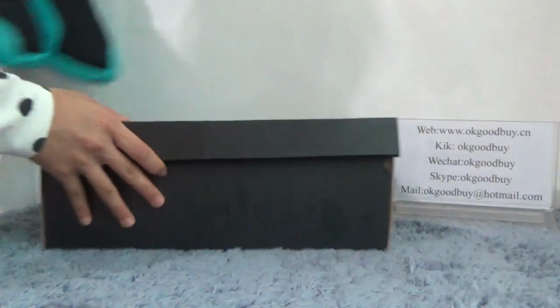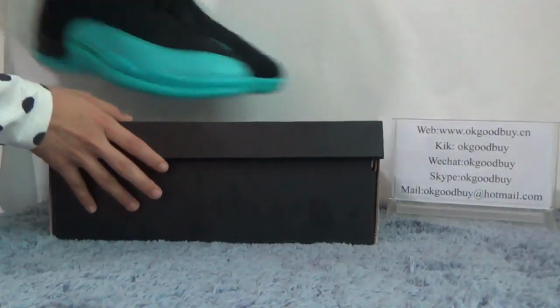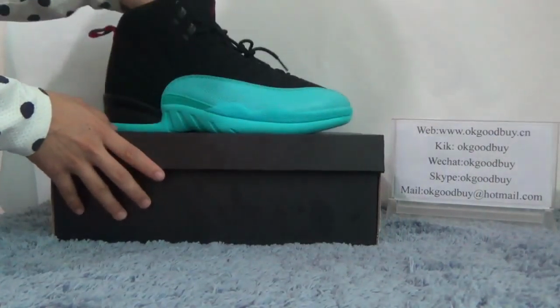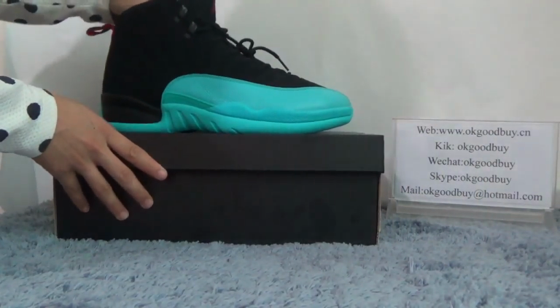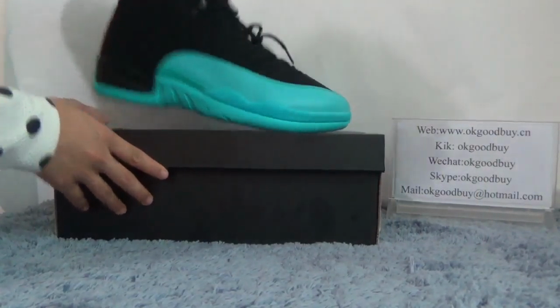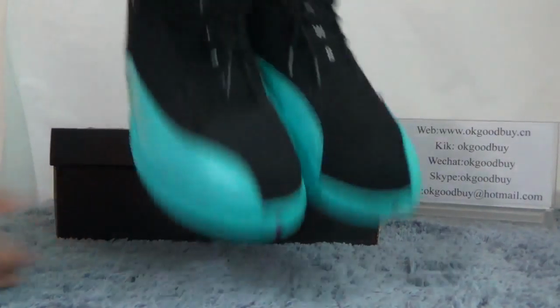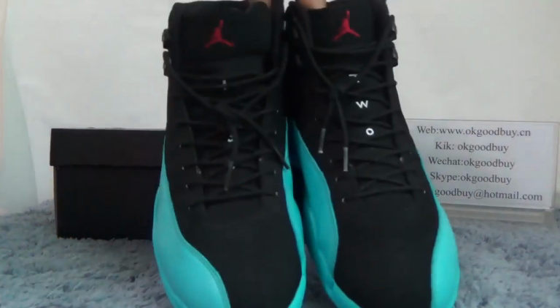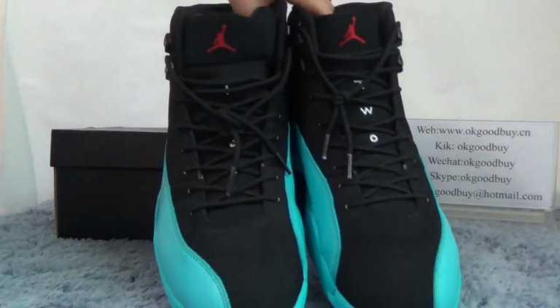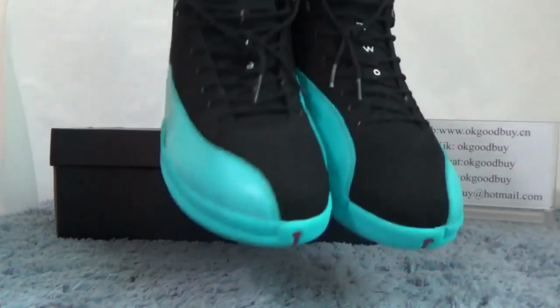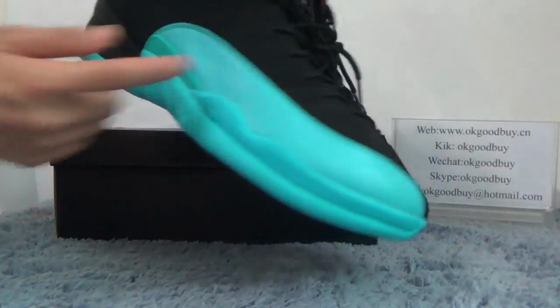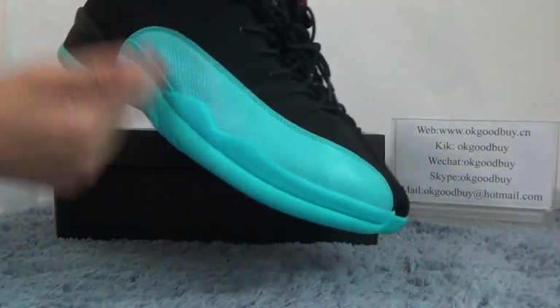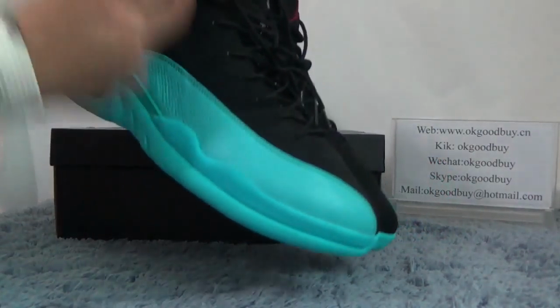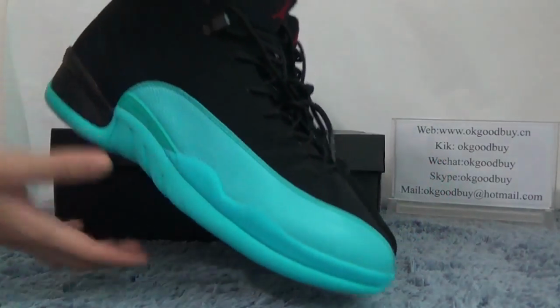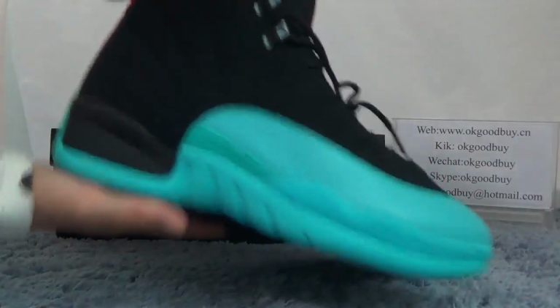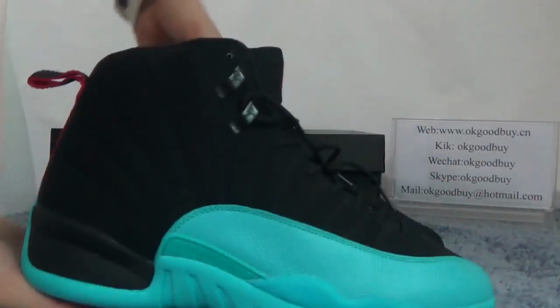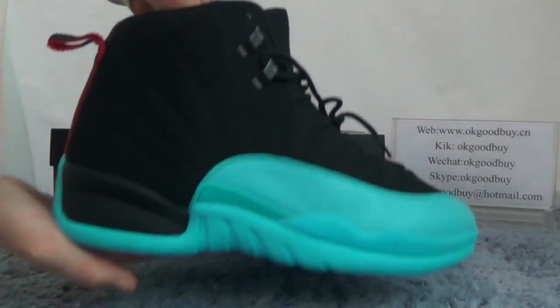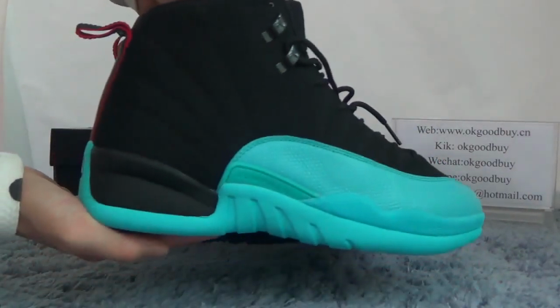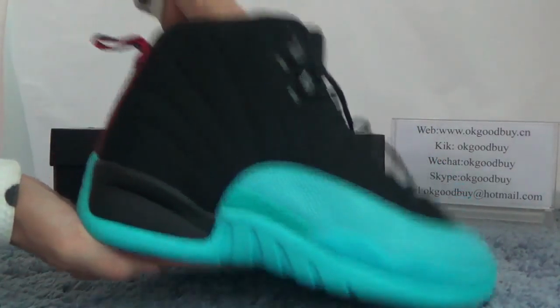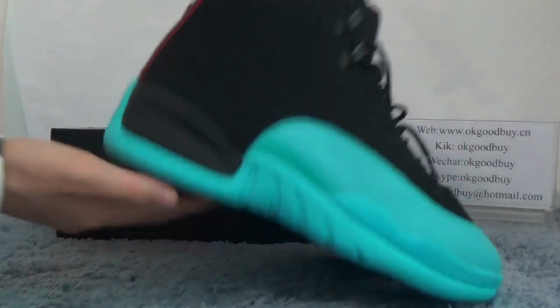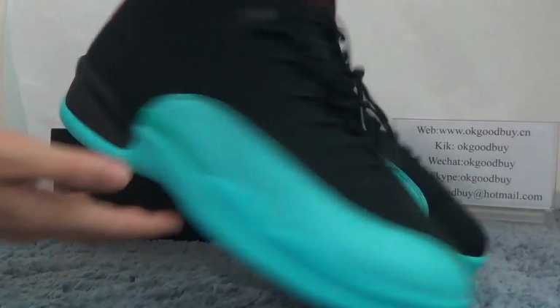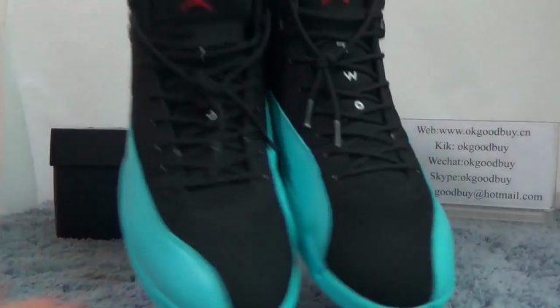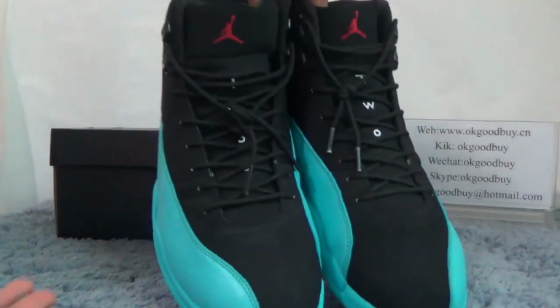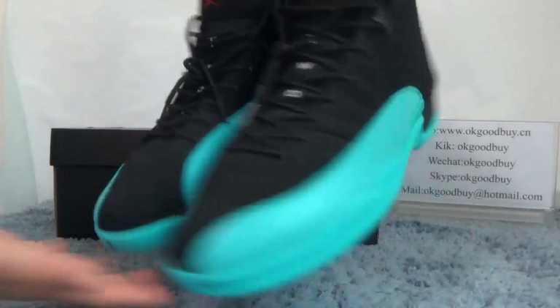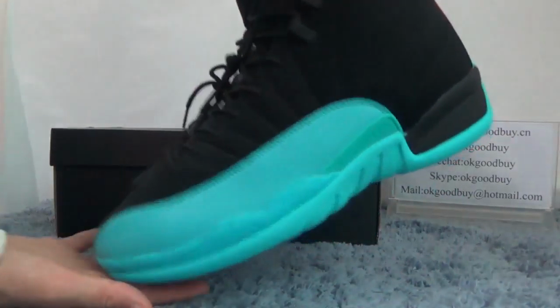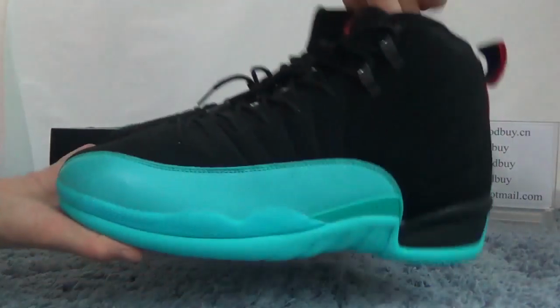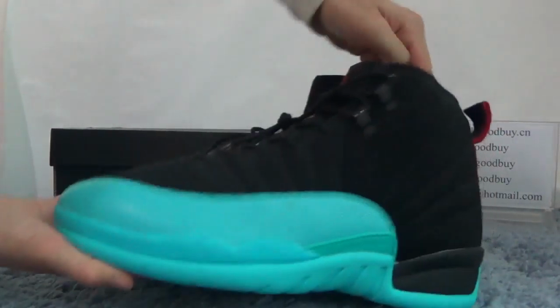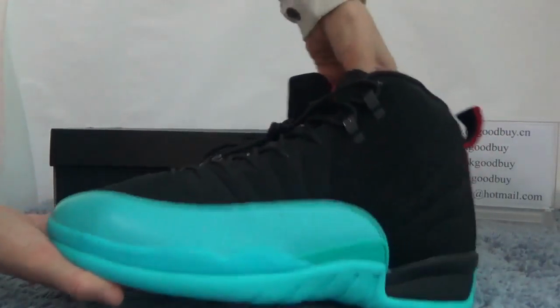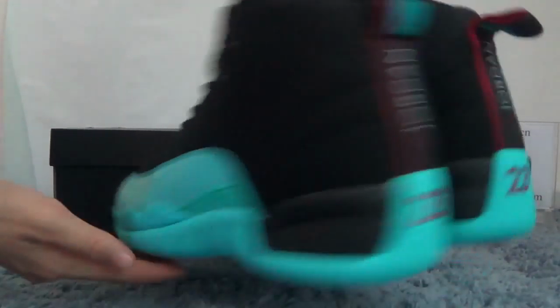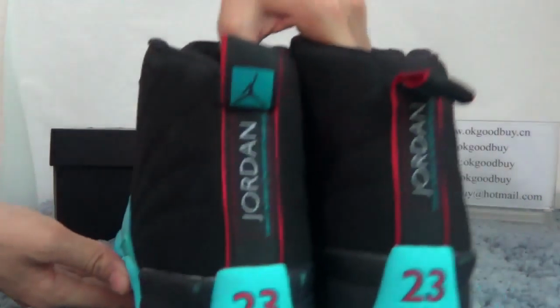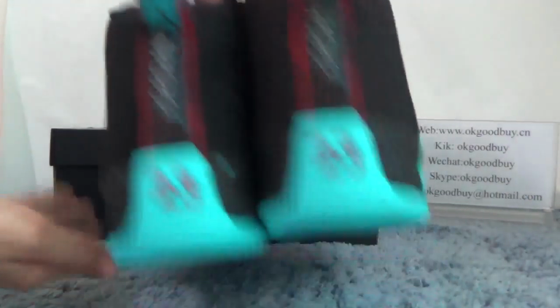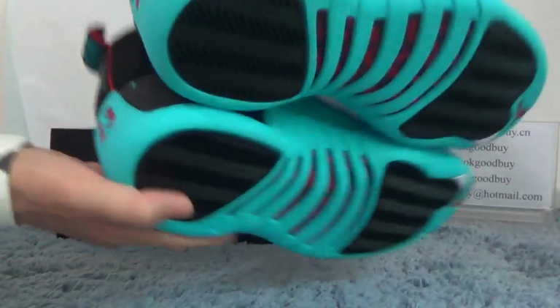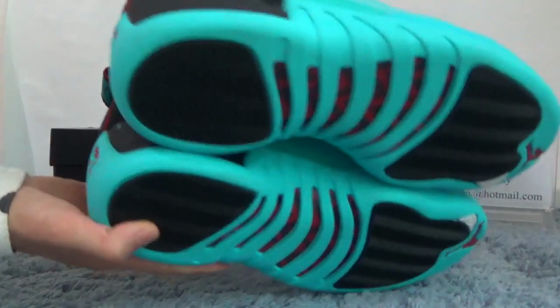And now, turn to the shoe. You can see the shoe is blue and black color. Very, very nice. And the front, another set. Back, bottom.